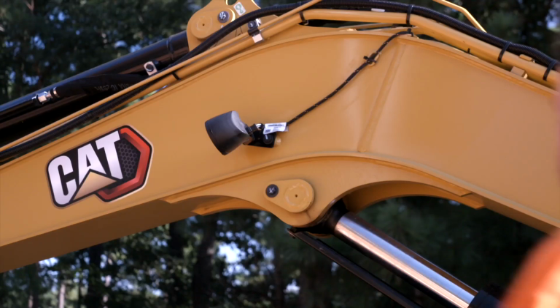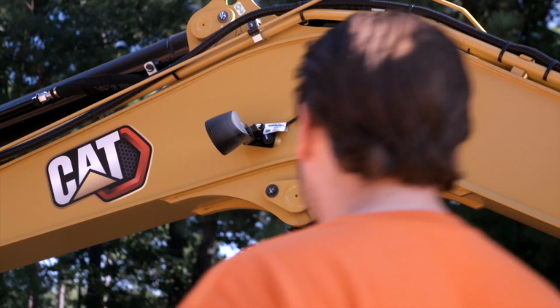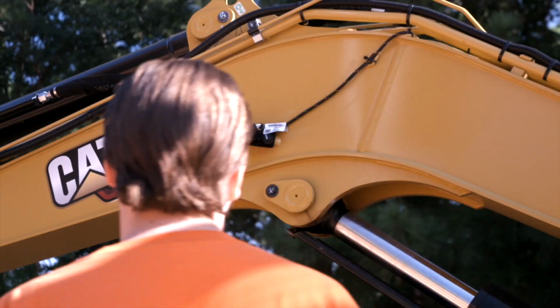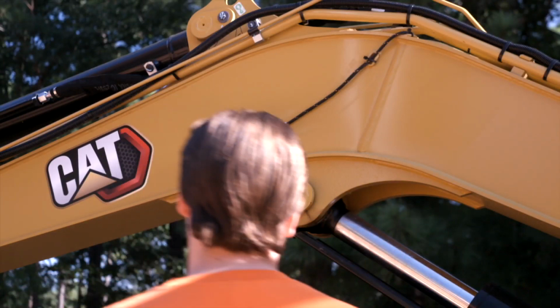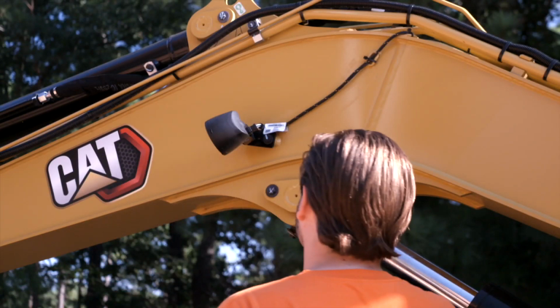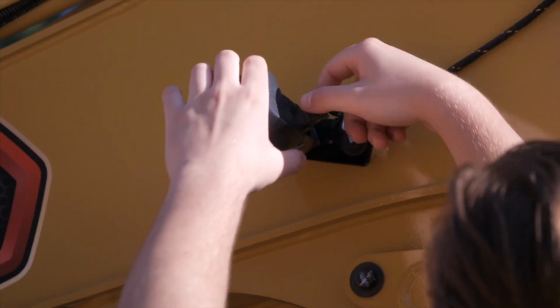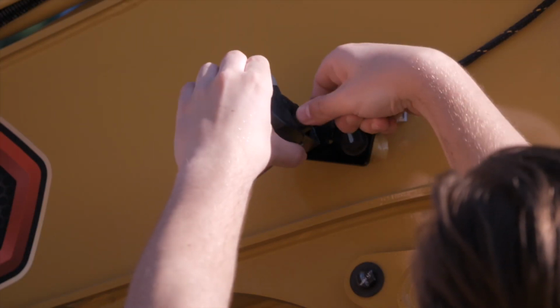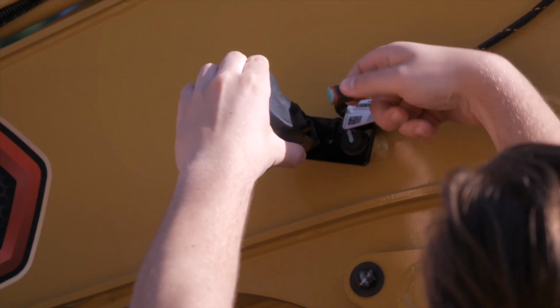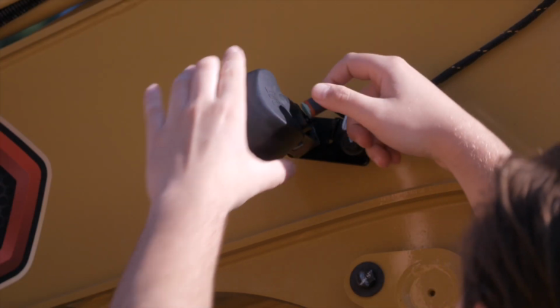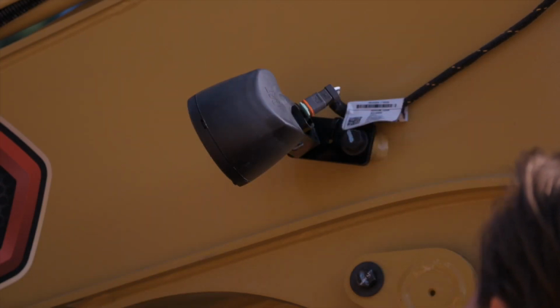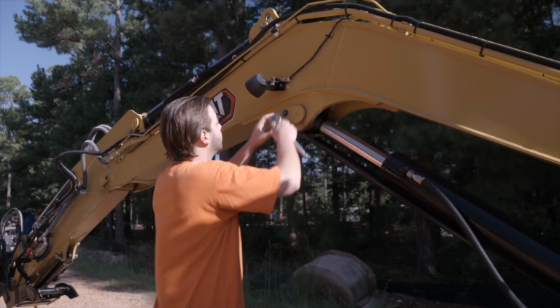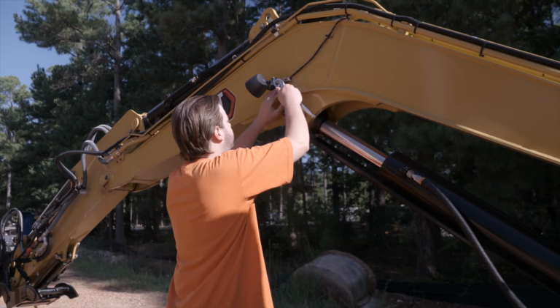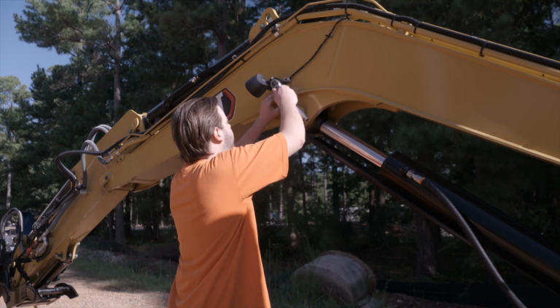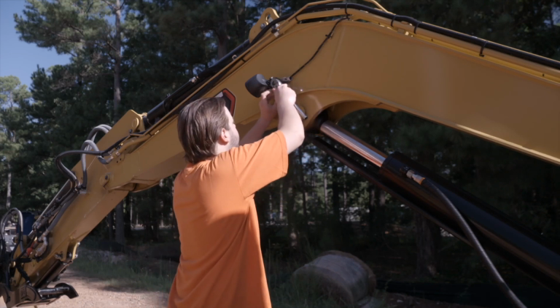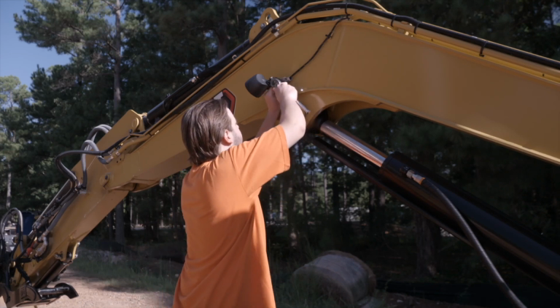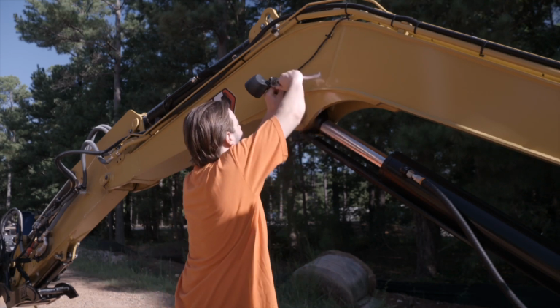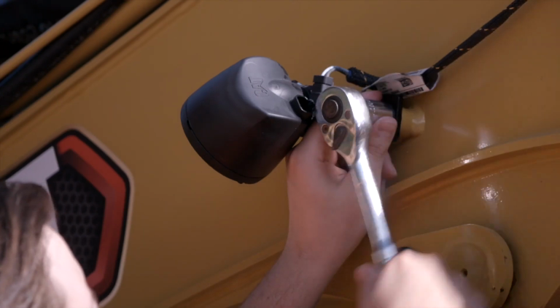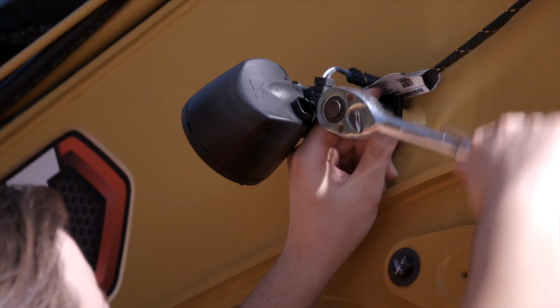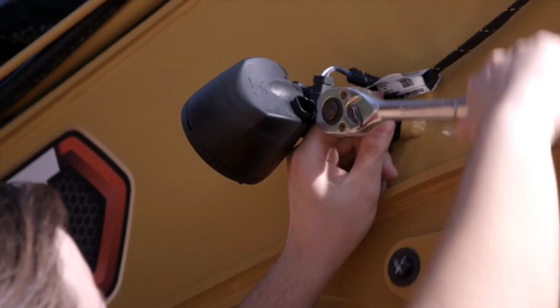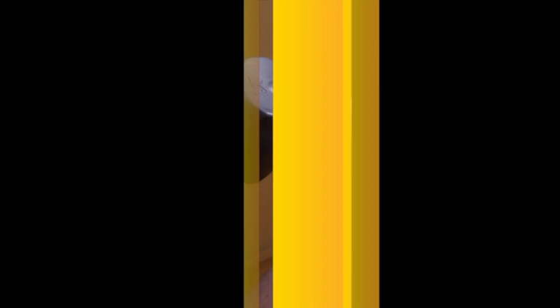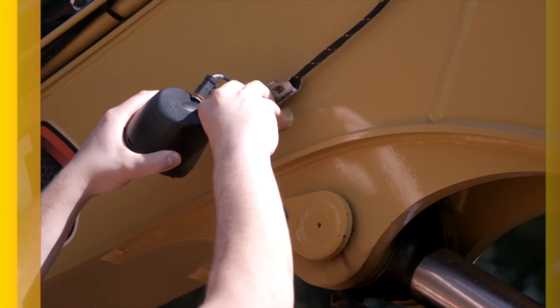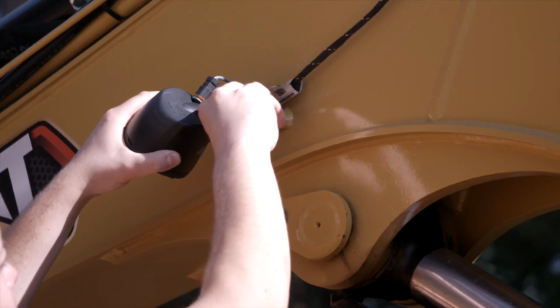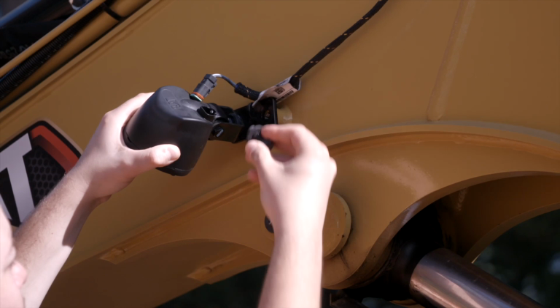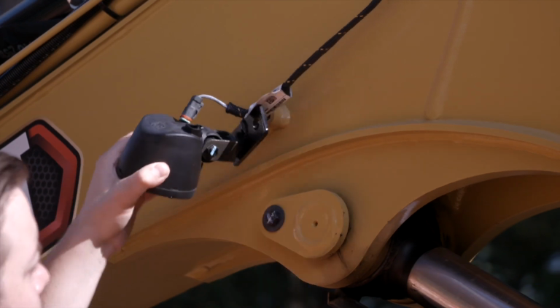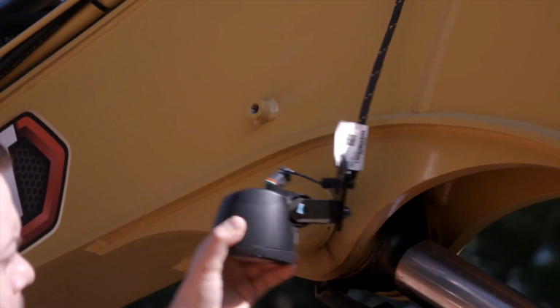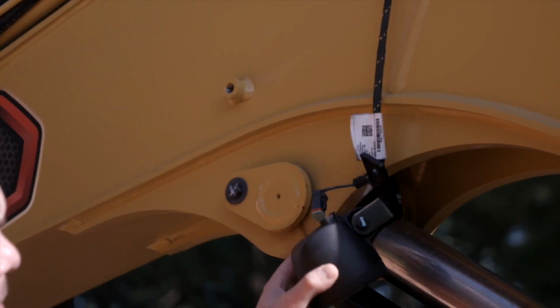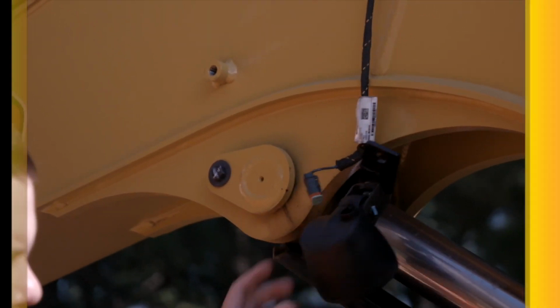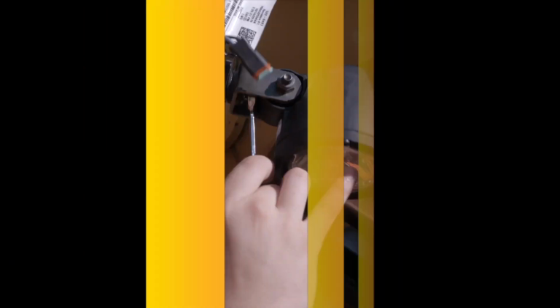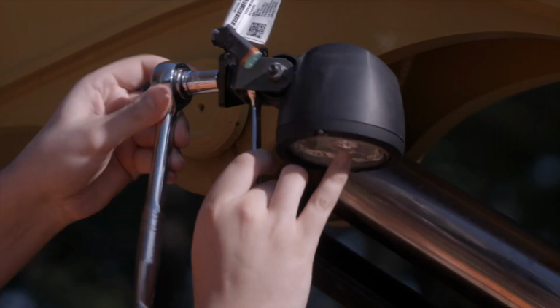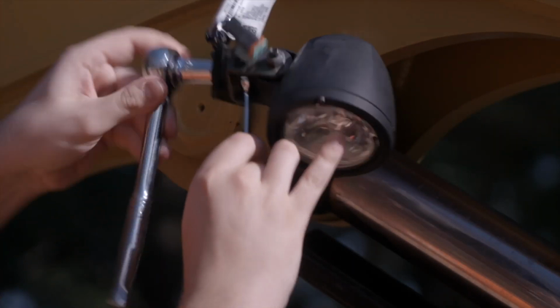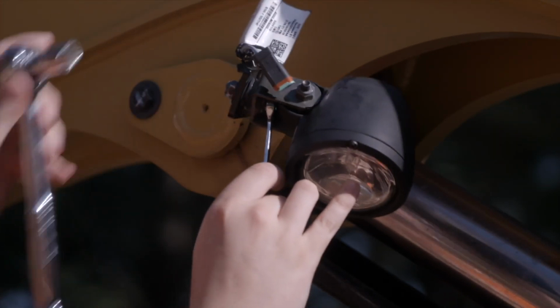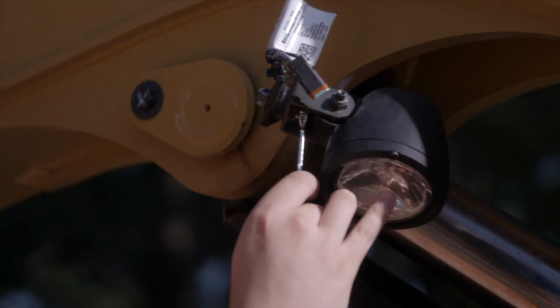Start with either light on the boom. Disconnect the electrical harness. Unbolt the bracket assembly from the boom, then unbolt the light from the bracket.